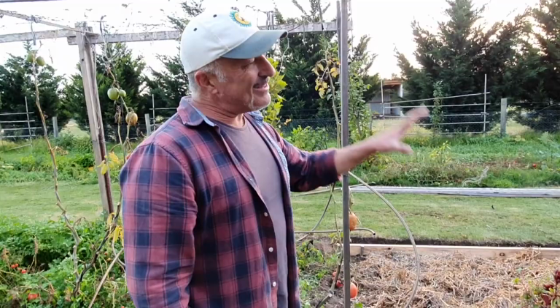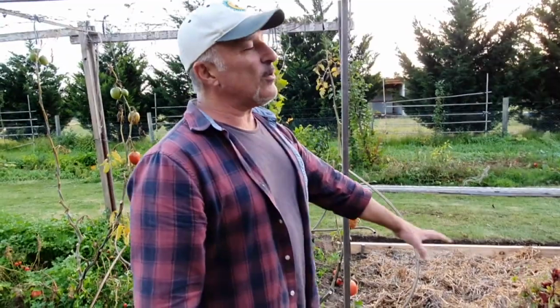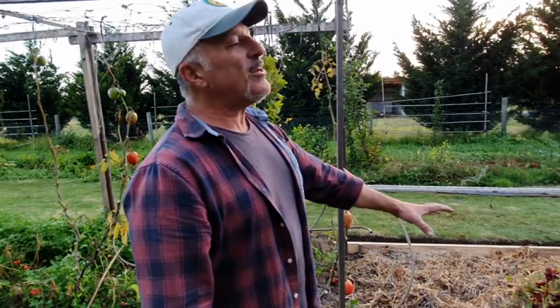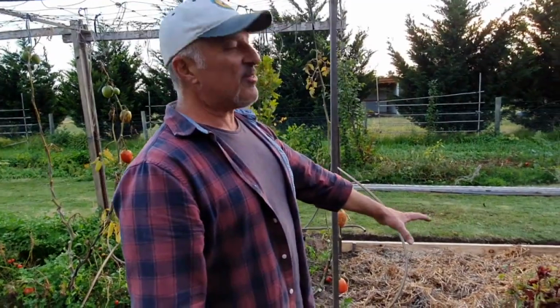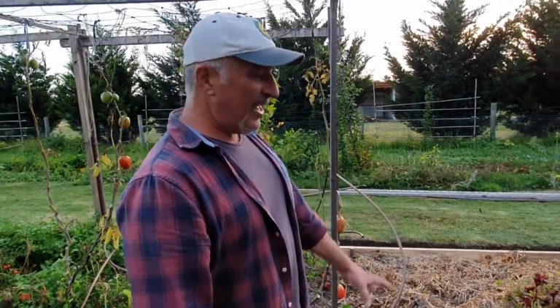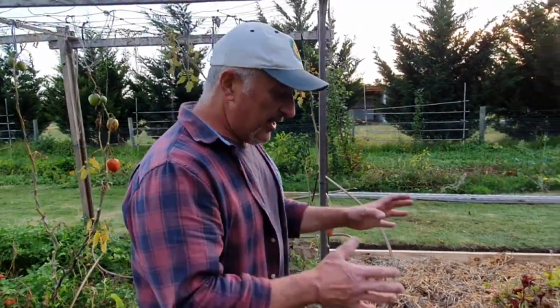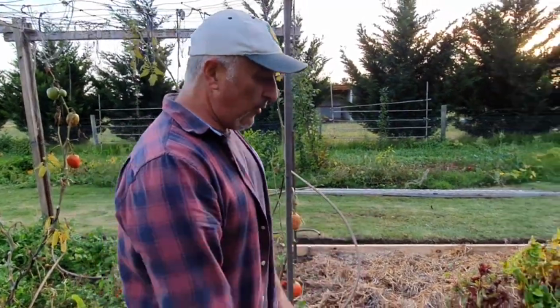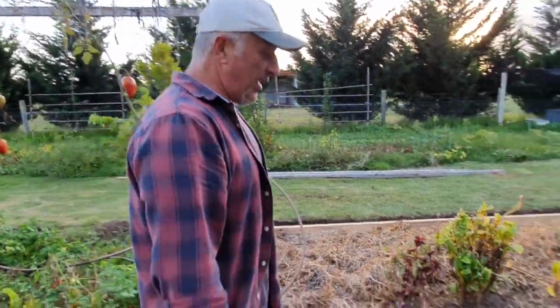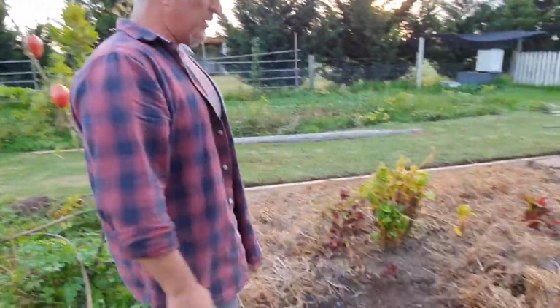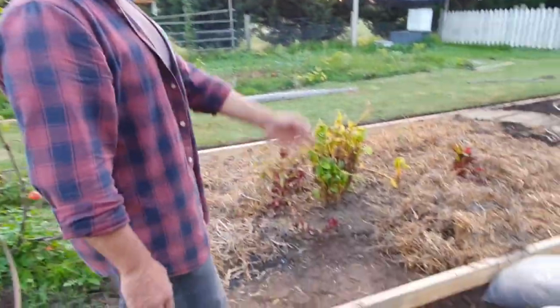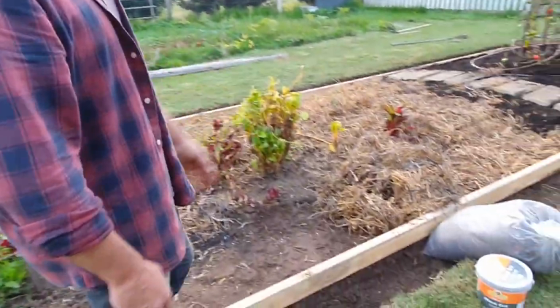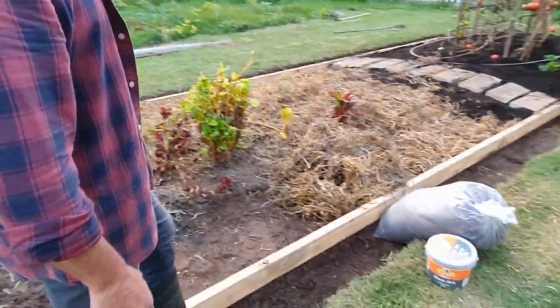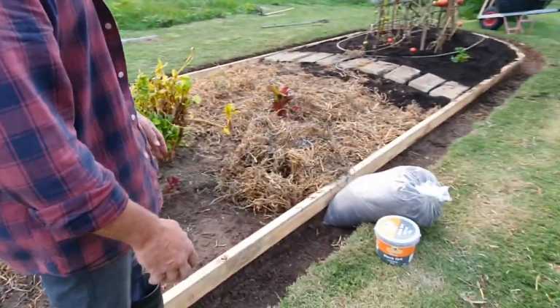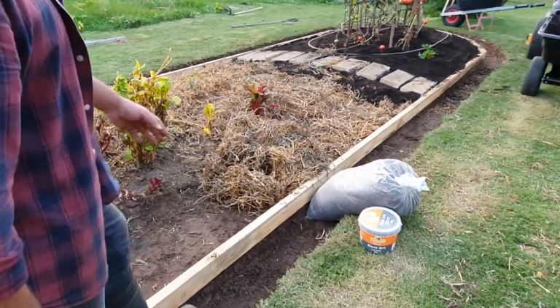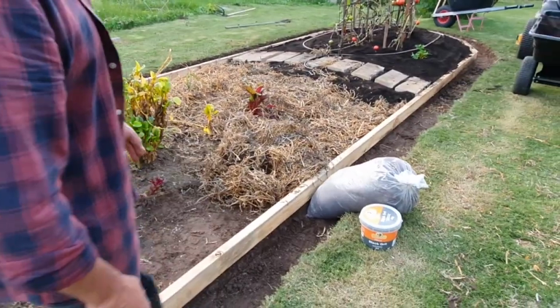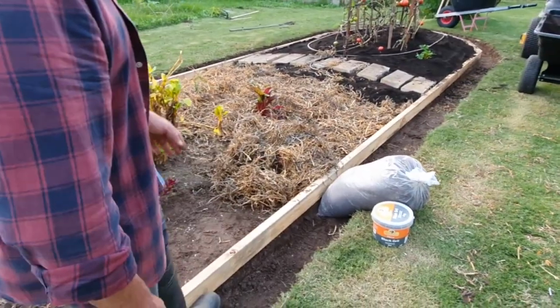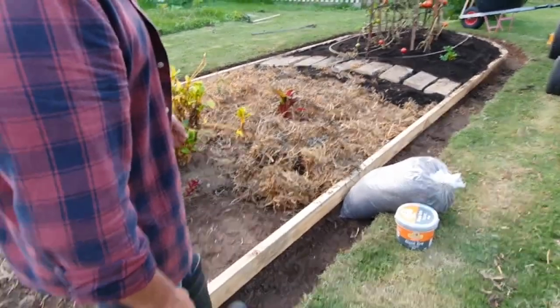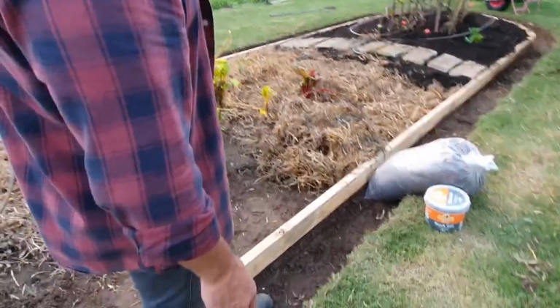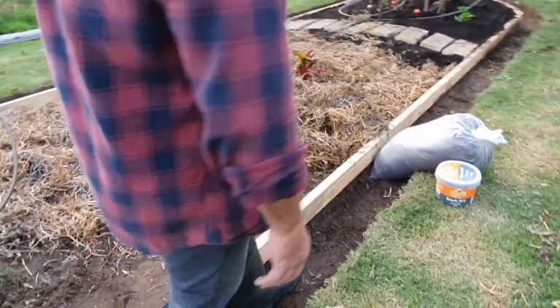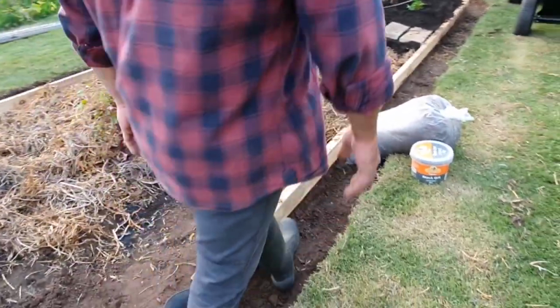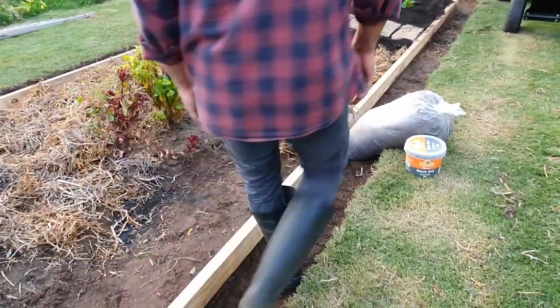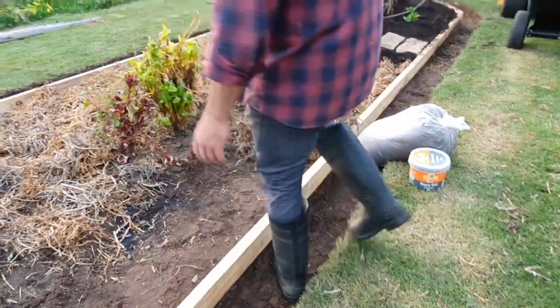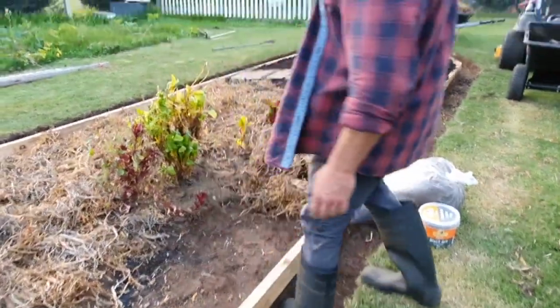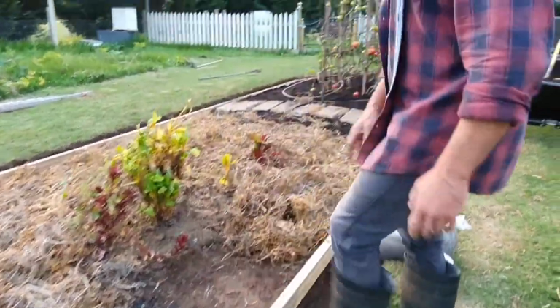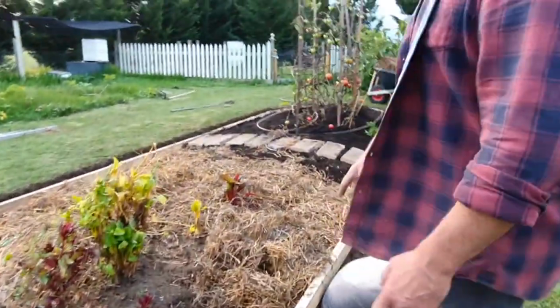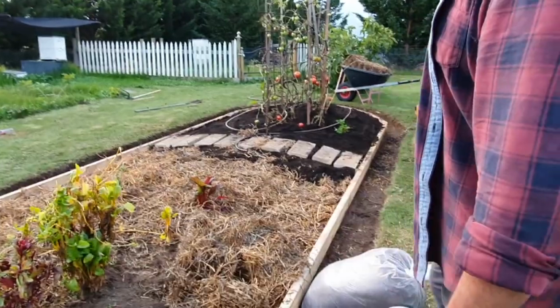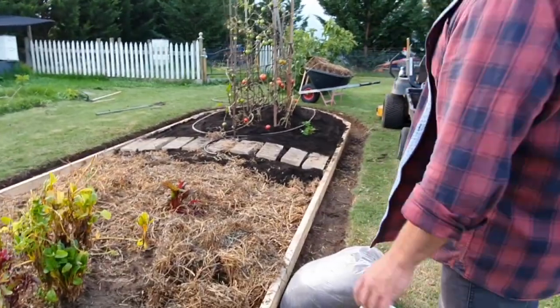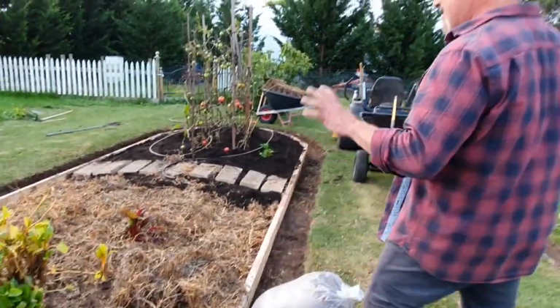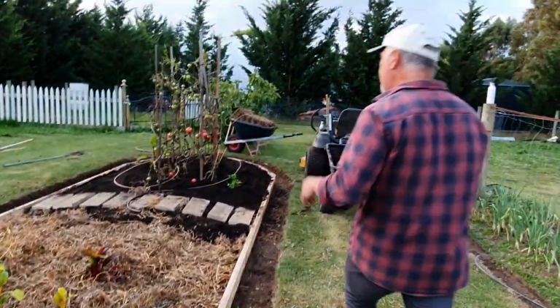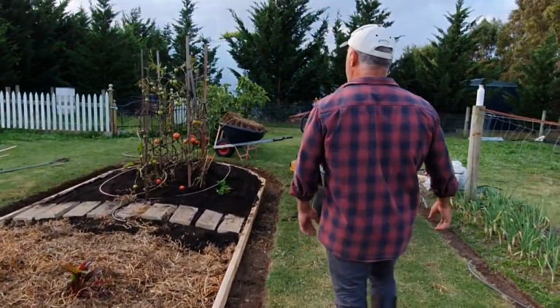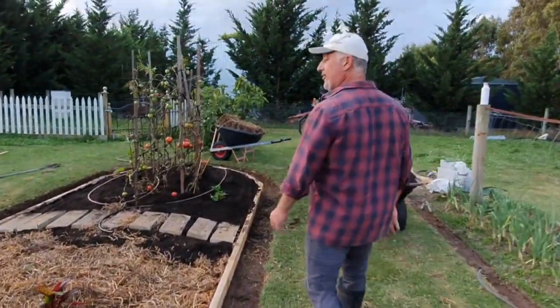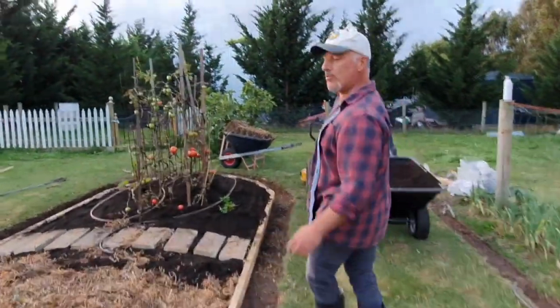There is a lot of weed in here, but at least we got 99% of it out. So what we're doing now is putting a bit of an edge in. We're going to put another edge in lower so we stop the soil from falling away. But for now, this is the edge — right, we've got that in.